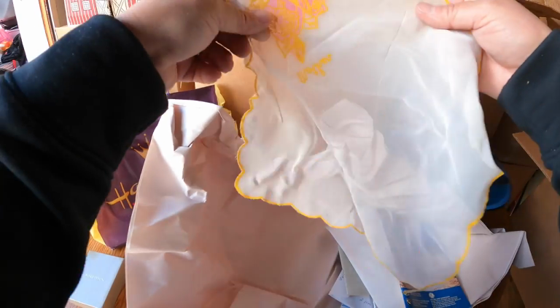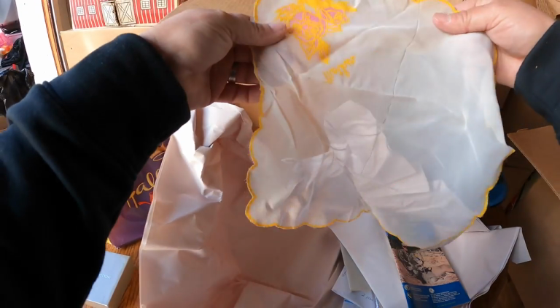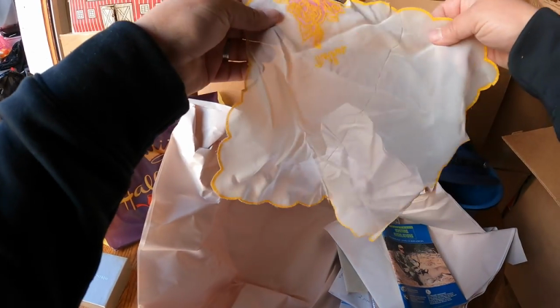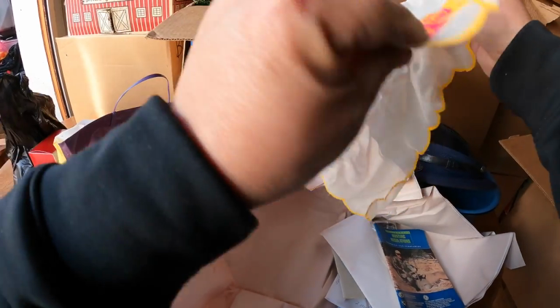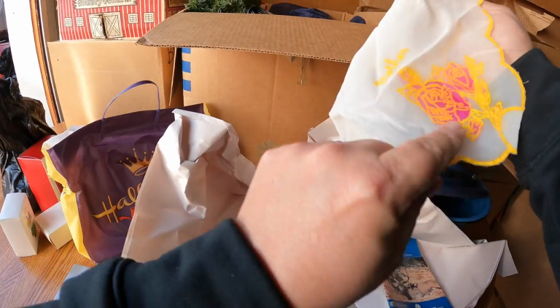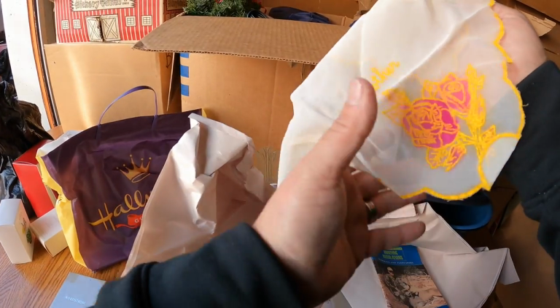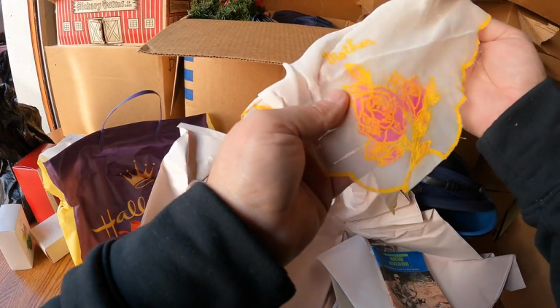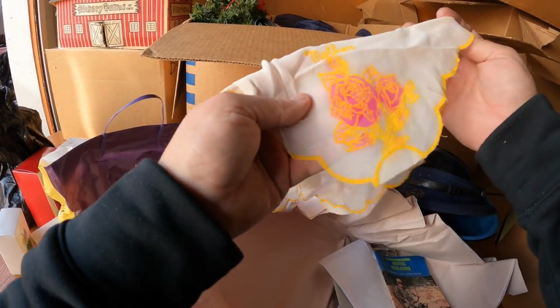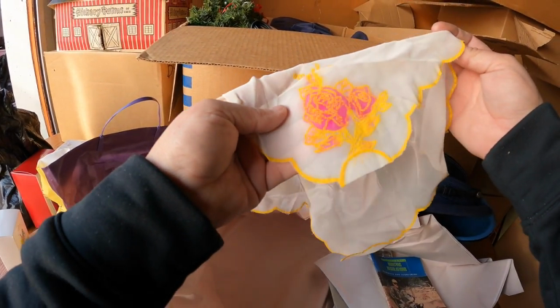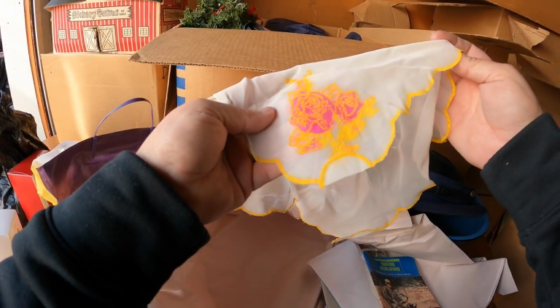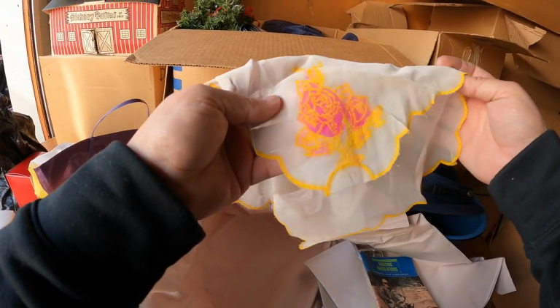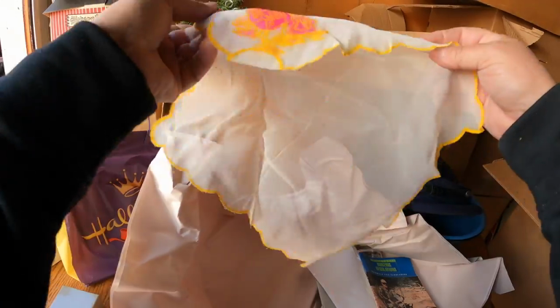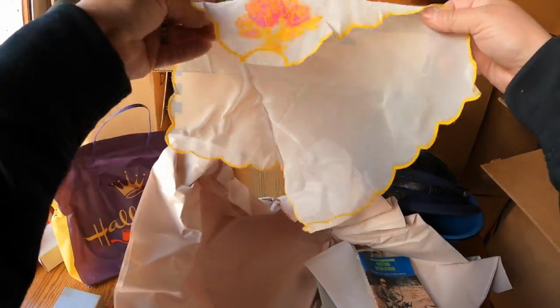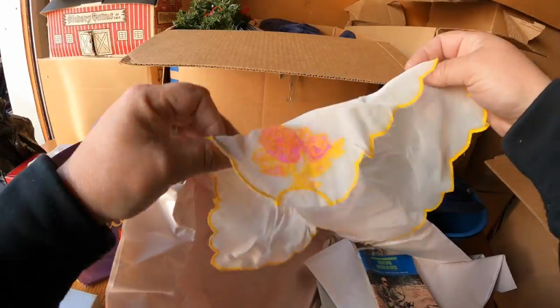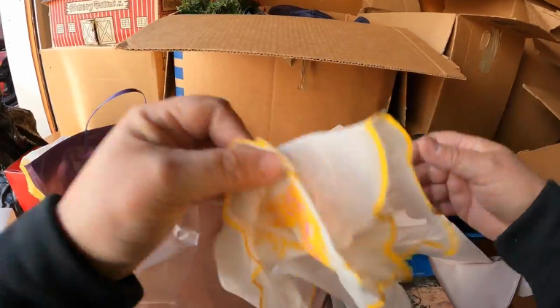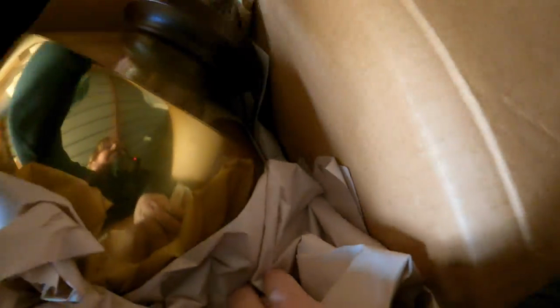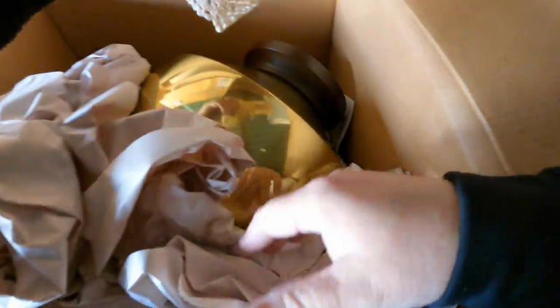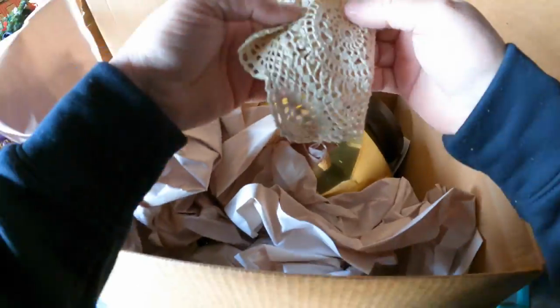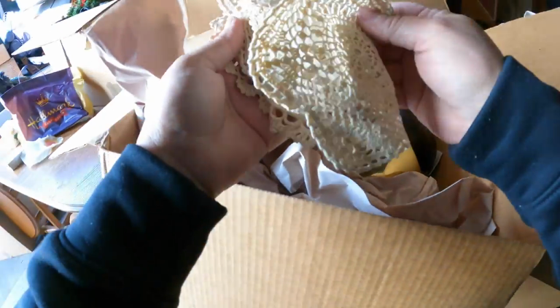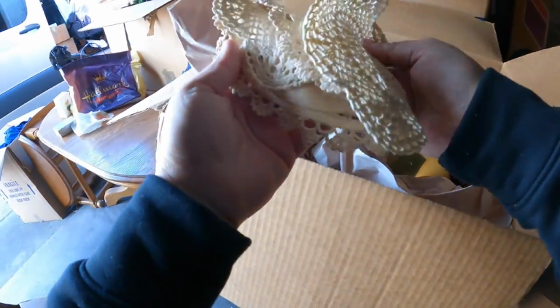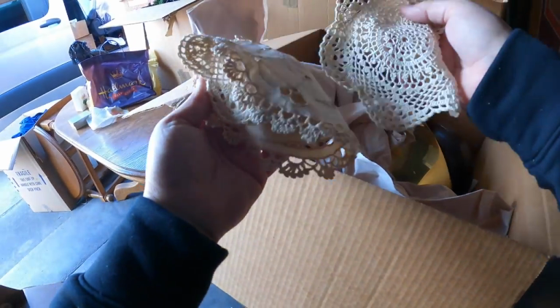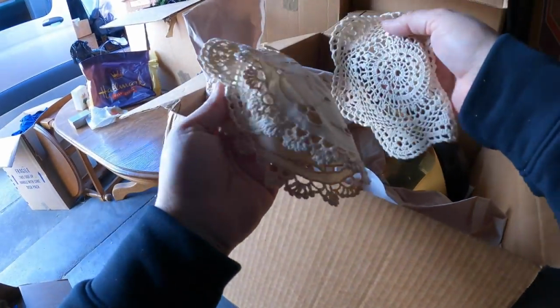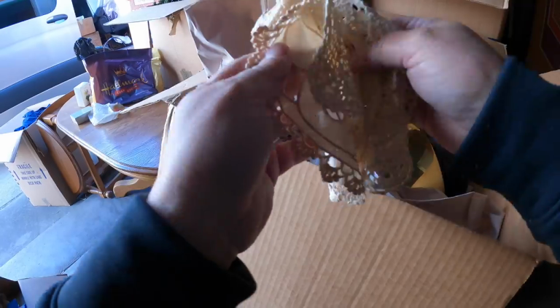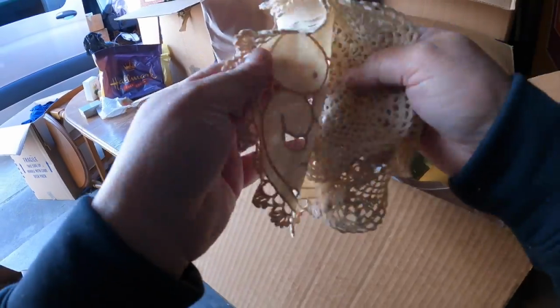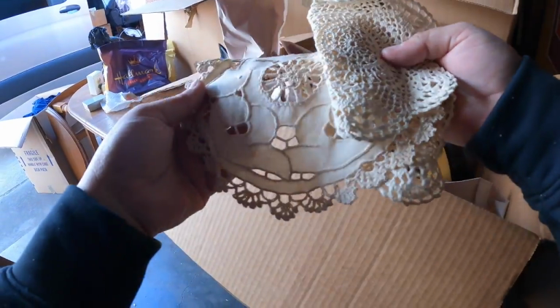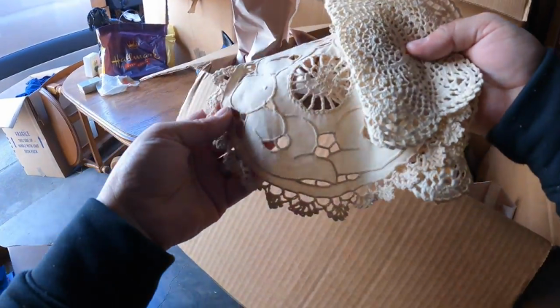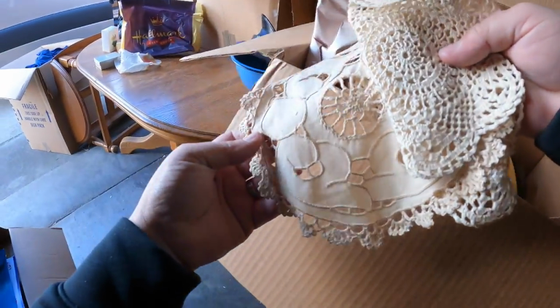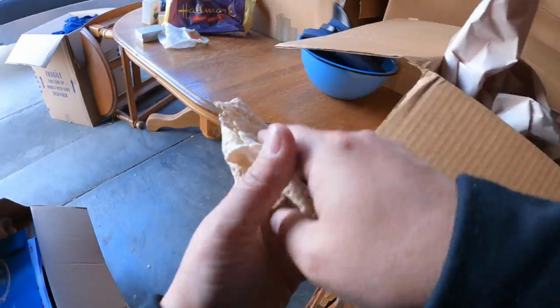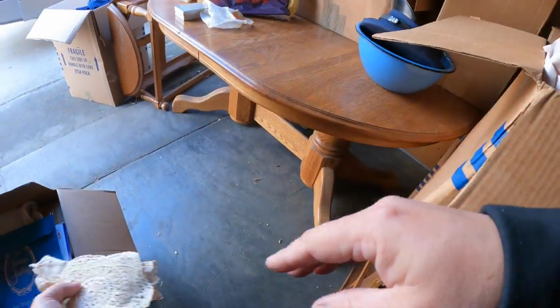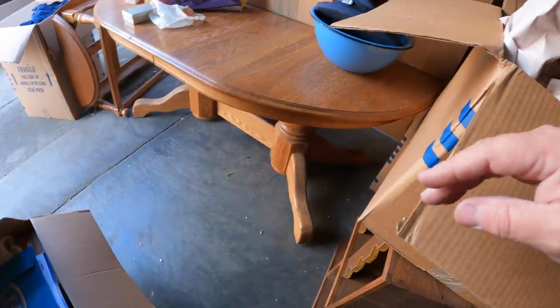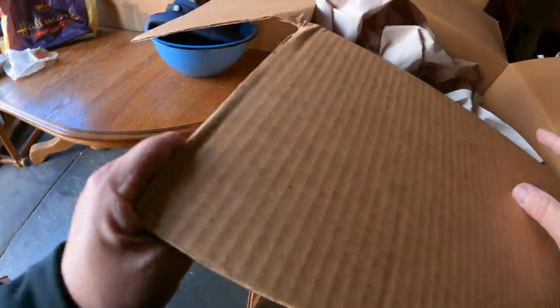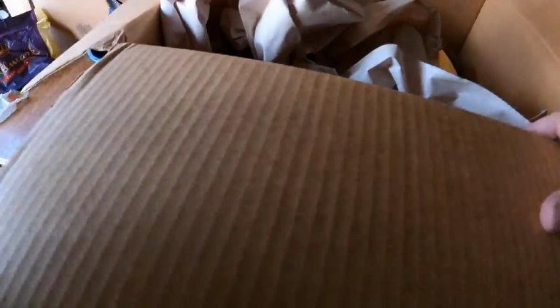That's neat - that's a very old embroidered 'Mother' piece. It's cool, there's a little bit of lace work. Okay, we'll put that aside - that's good auction stuff.